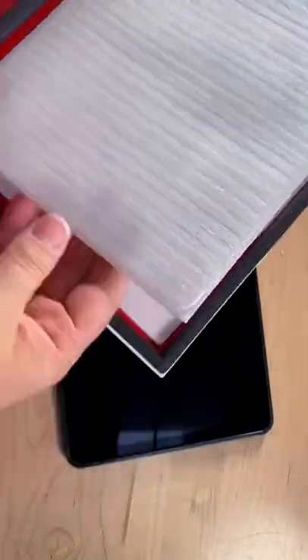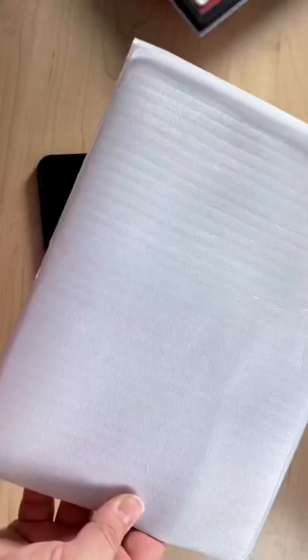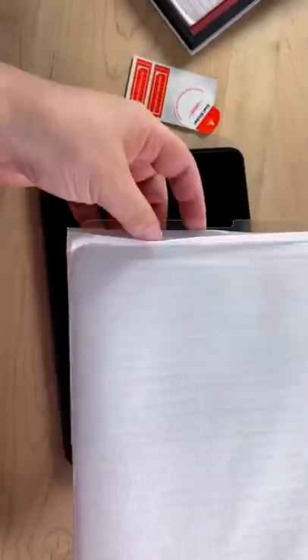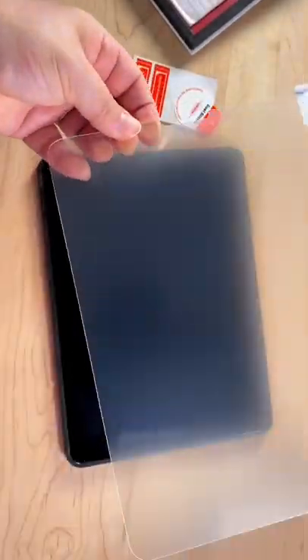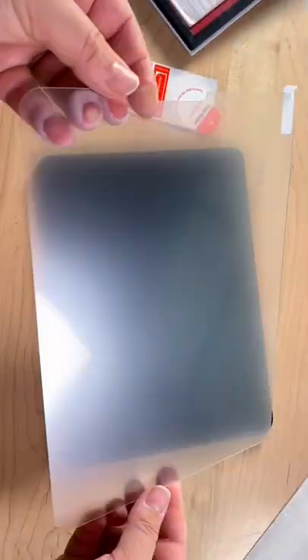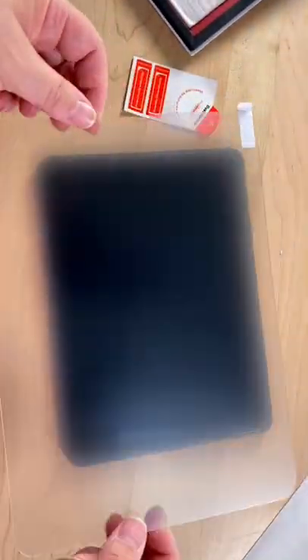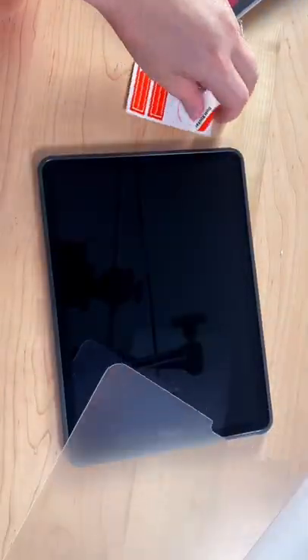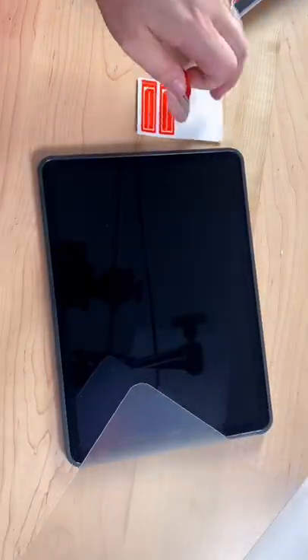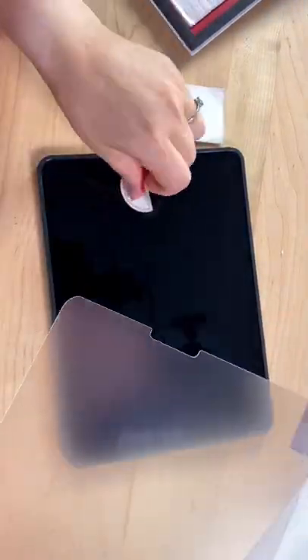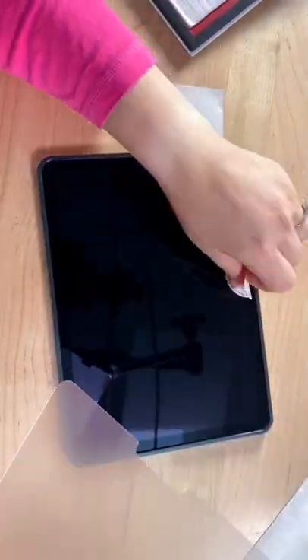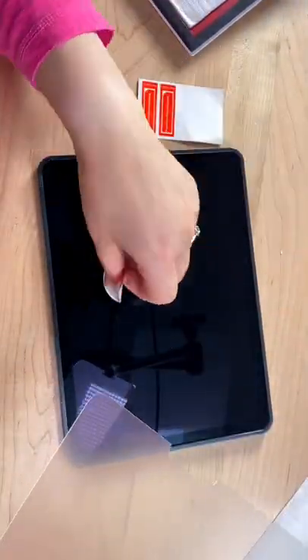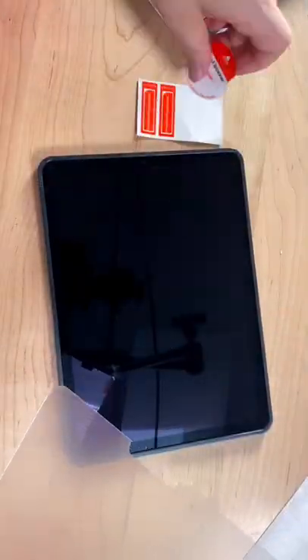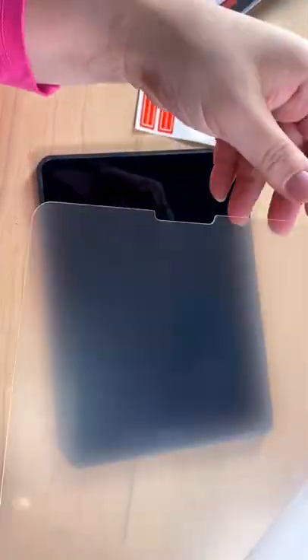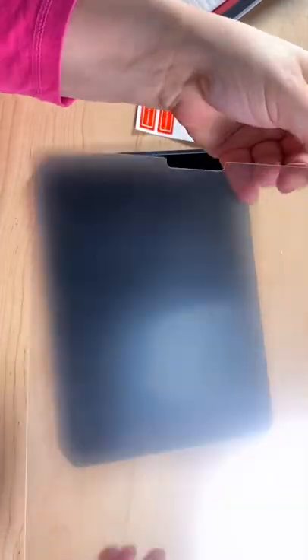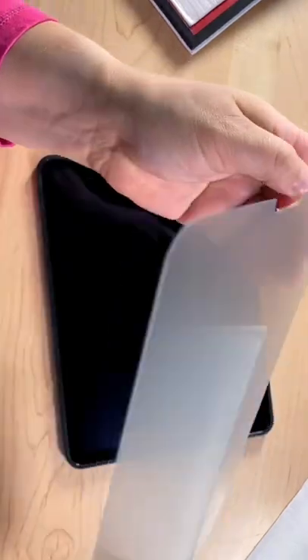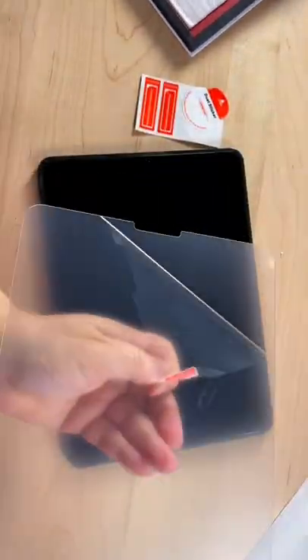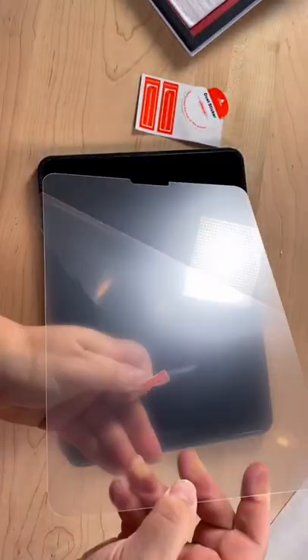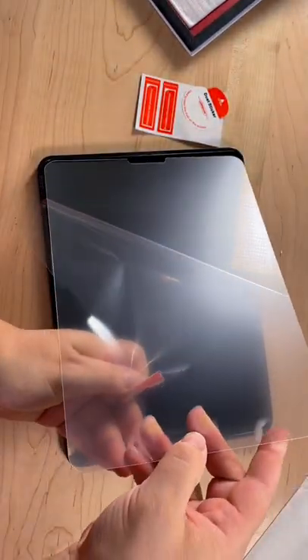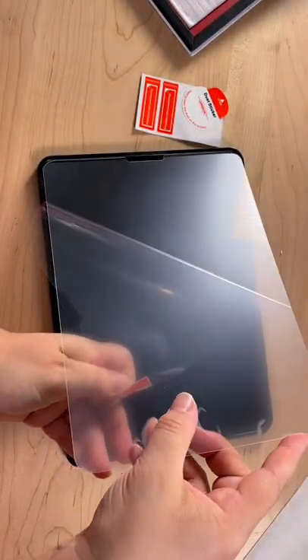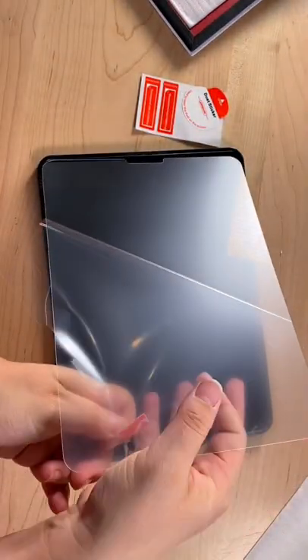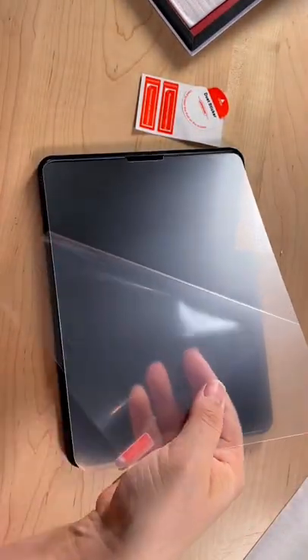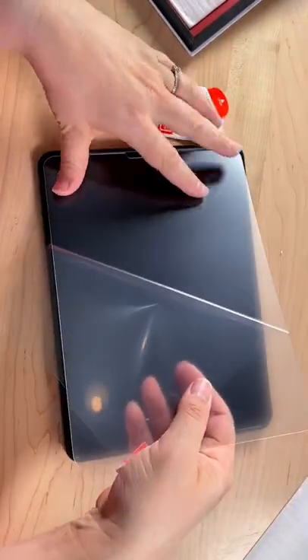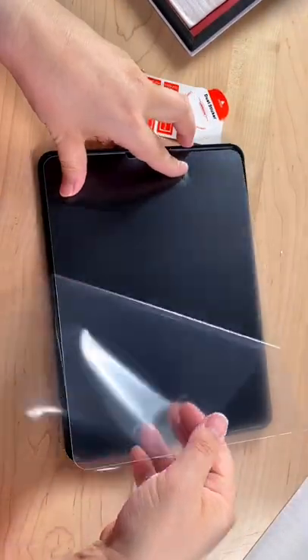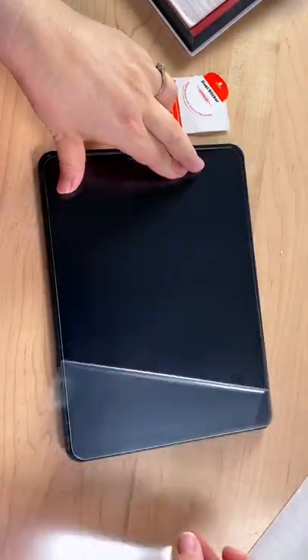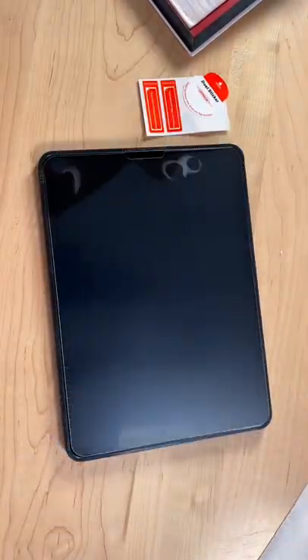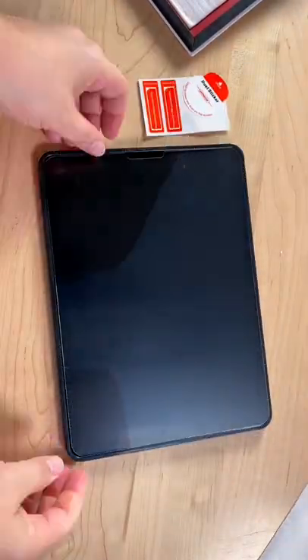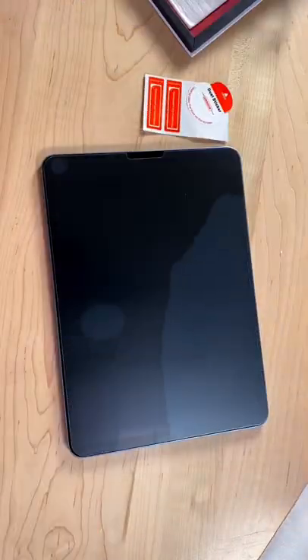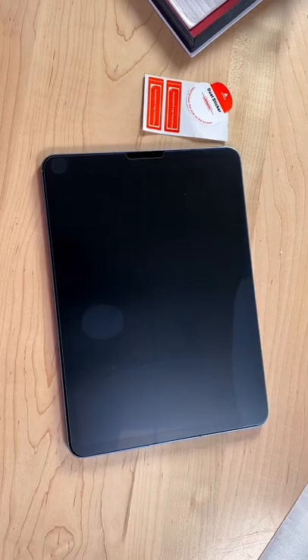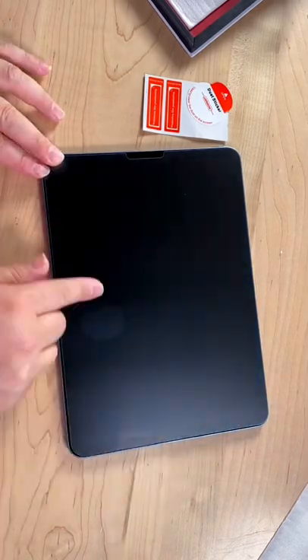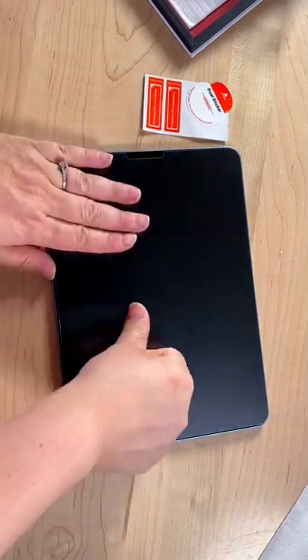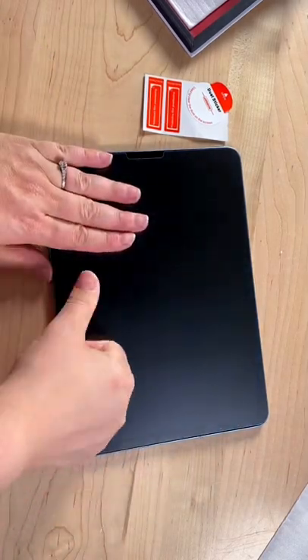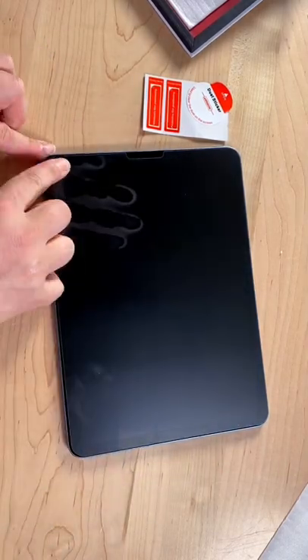Next I'll take out the screen protector and get any last-minute little pieces of dust that I see. Now the most satisfying part — peel off the backing and place it into the frame and let it adhere to the screen. Use your fingers to push out all the bubbles.